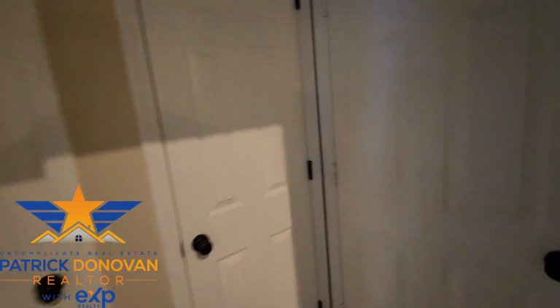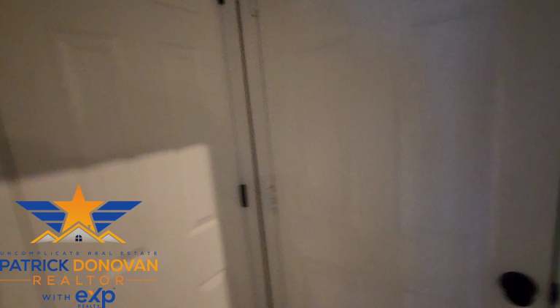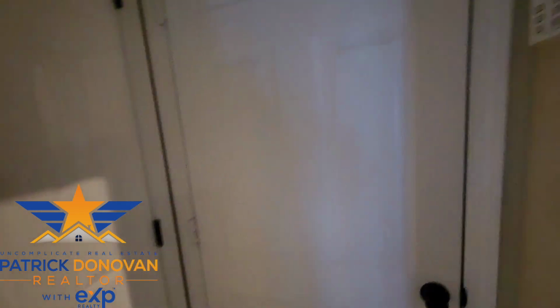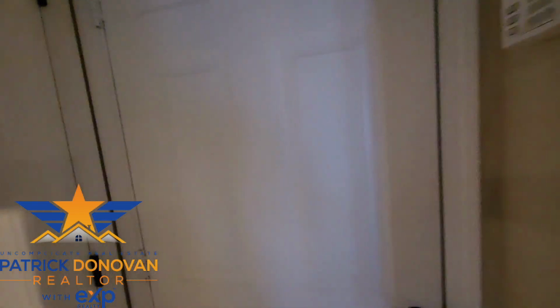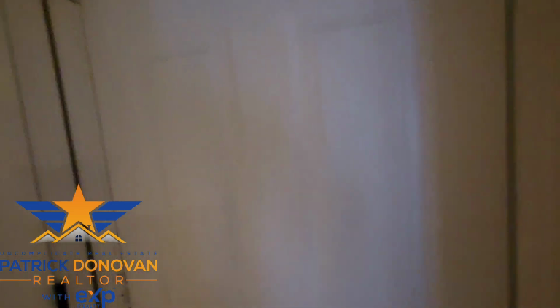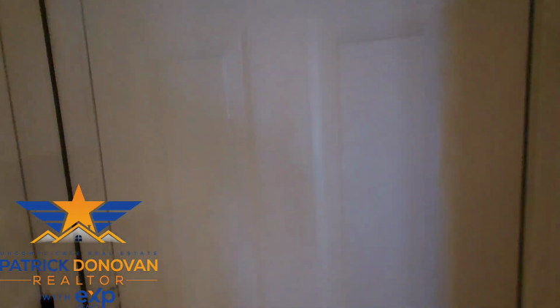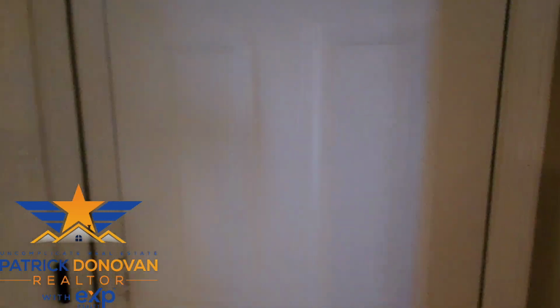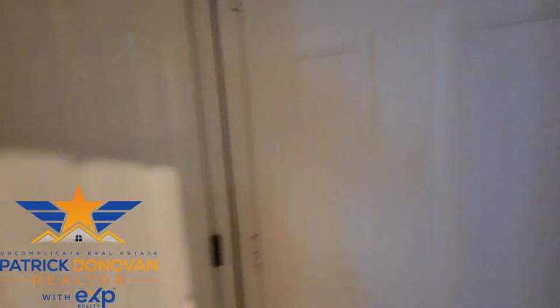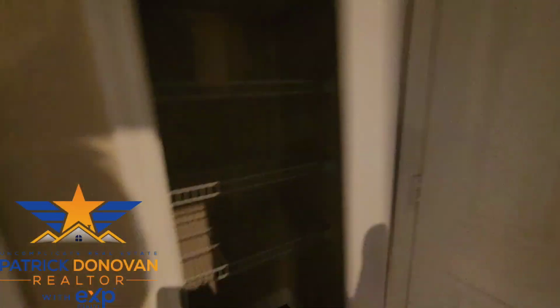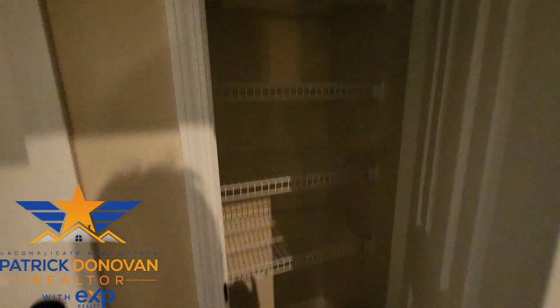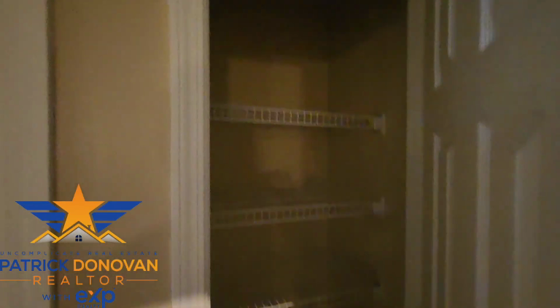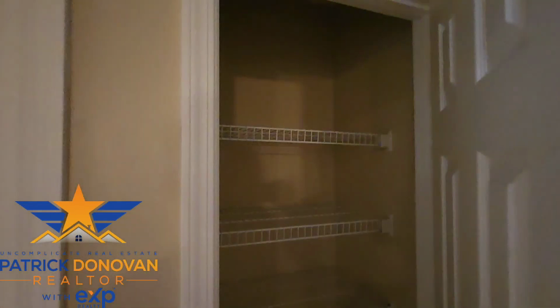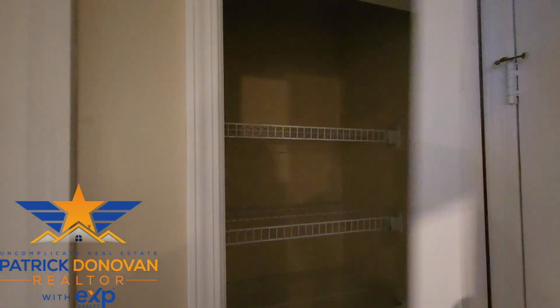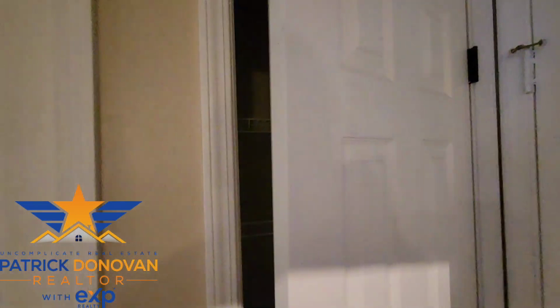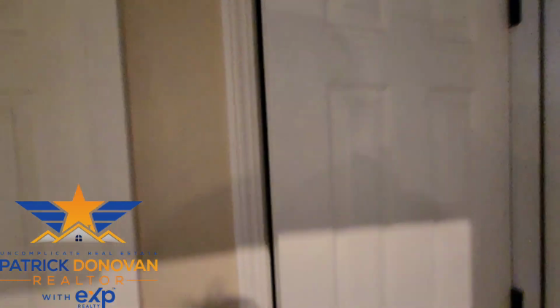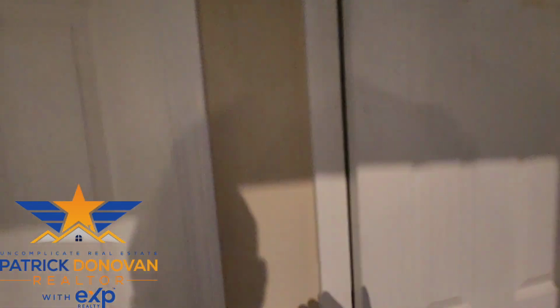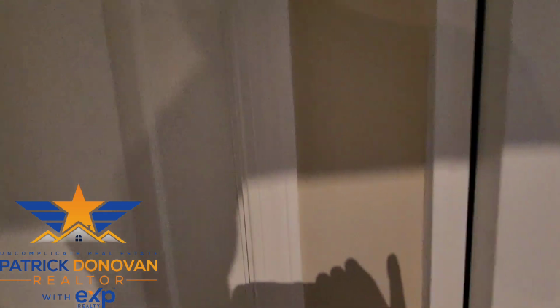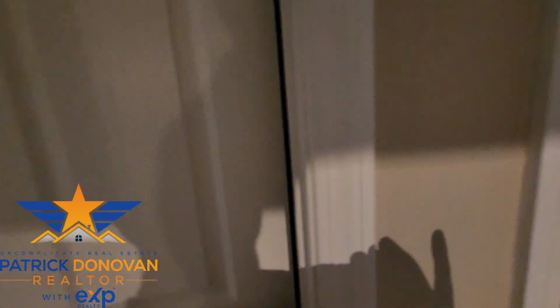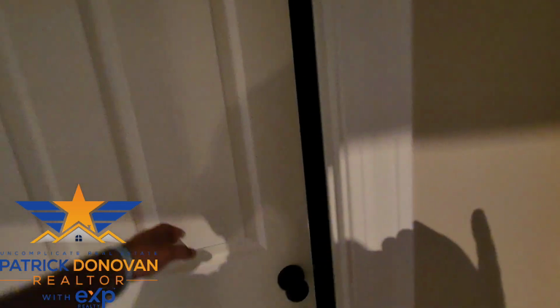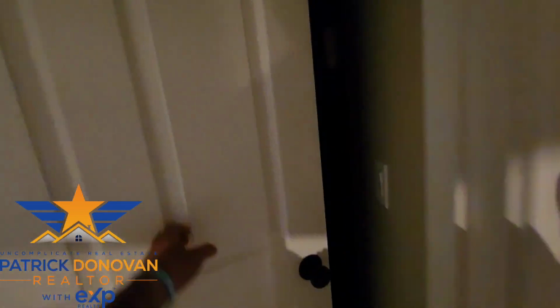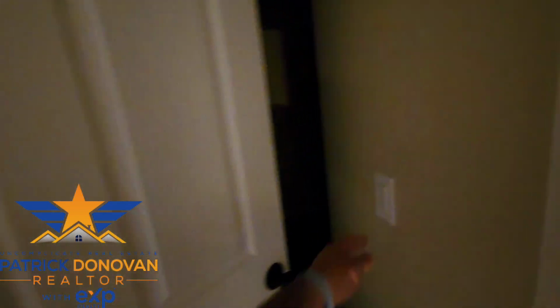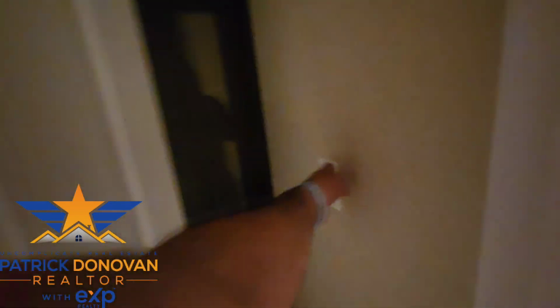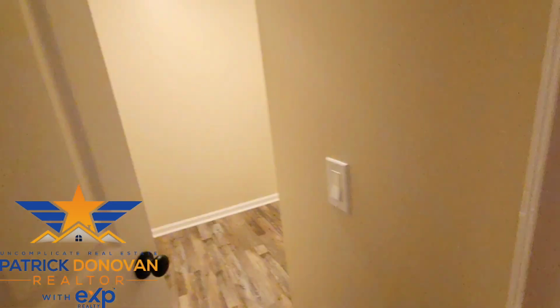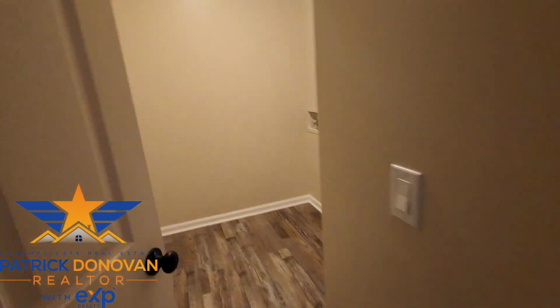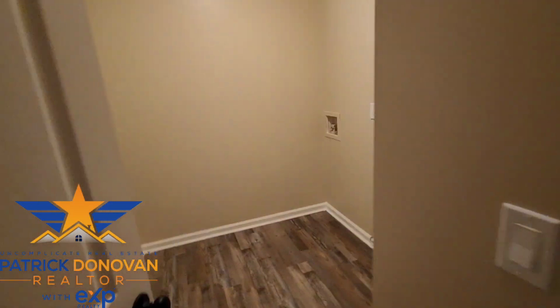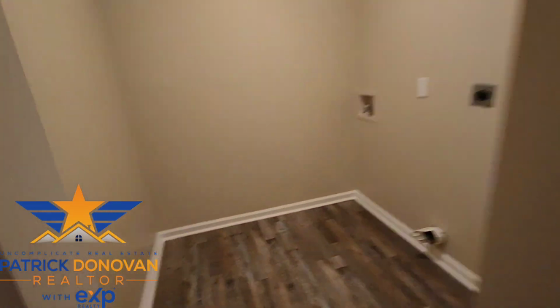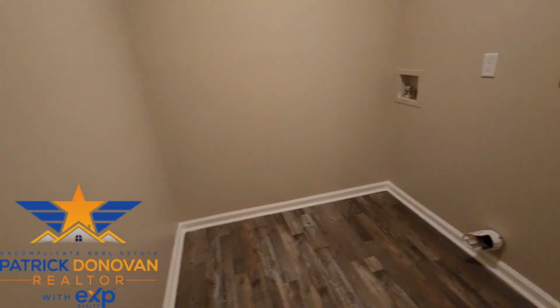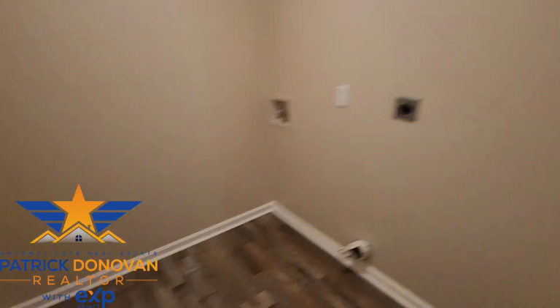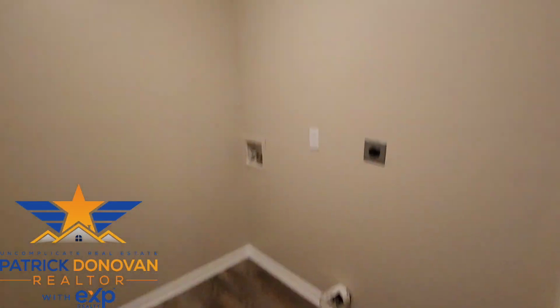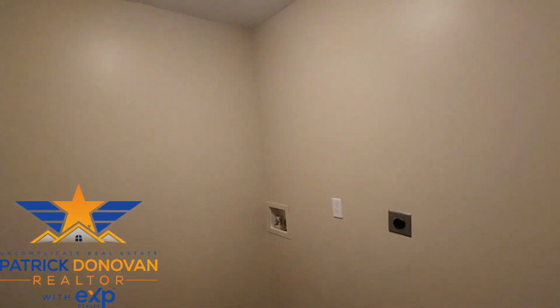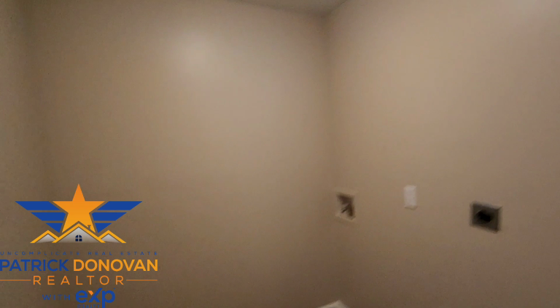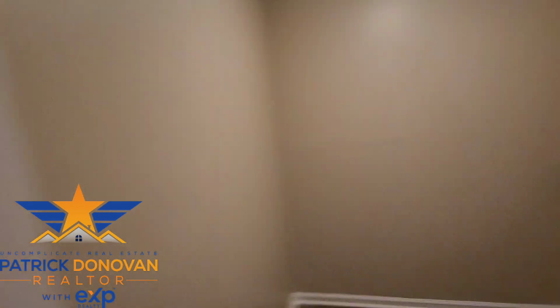They're still moving, so there's stuff in the garage — we're not going to go in there. But here's a linen closet, and then here's going to be your laundry room.